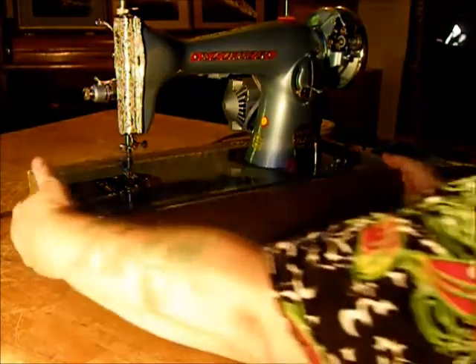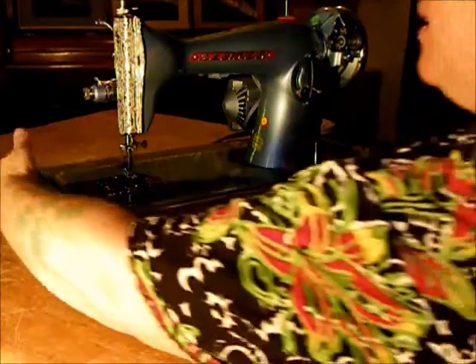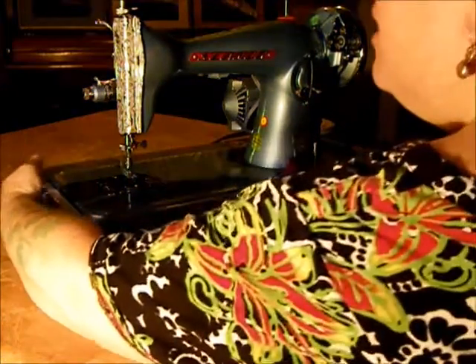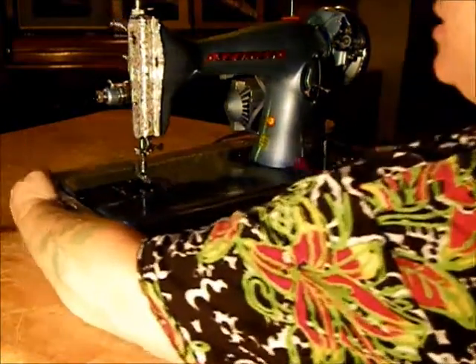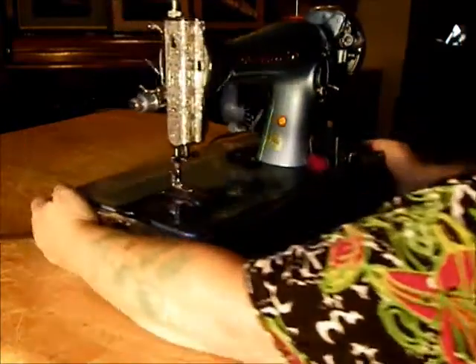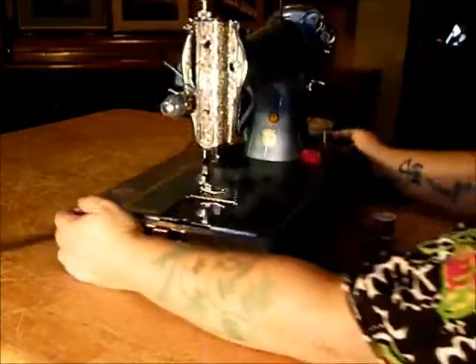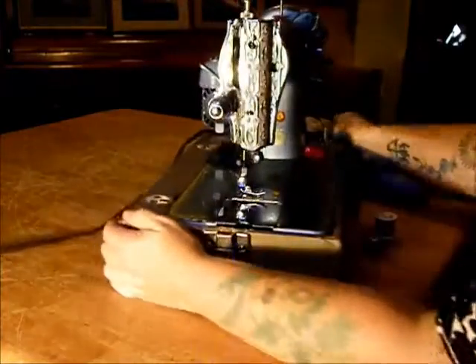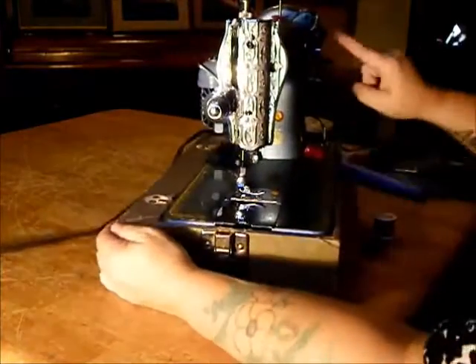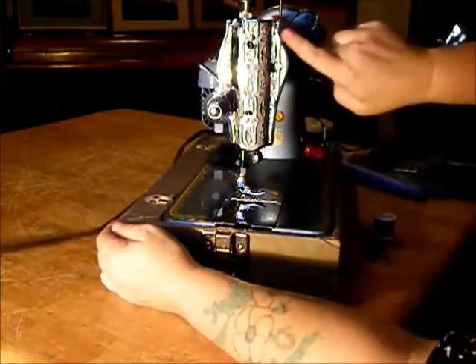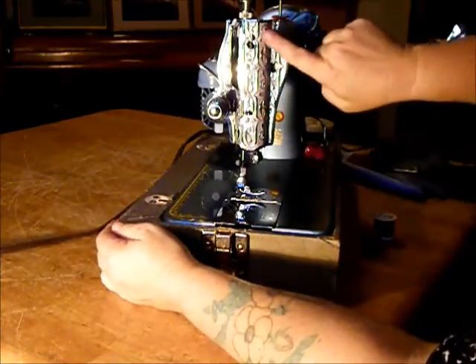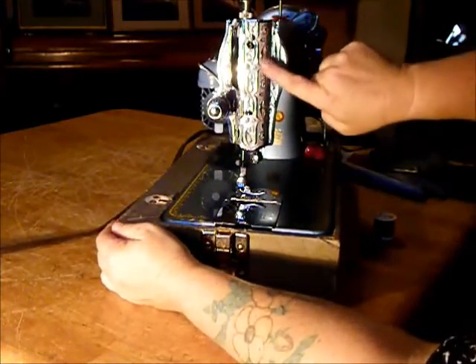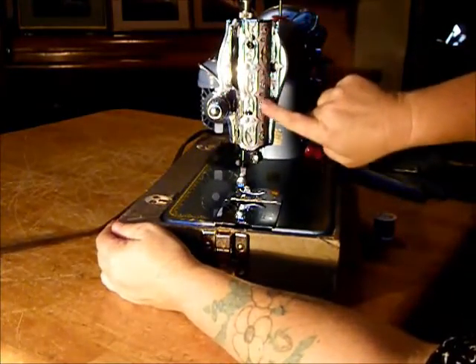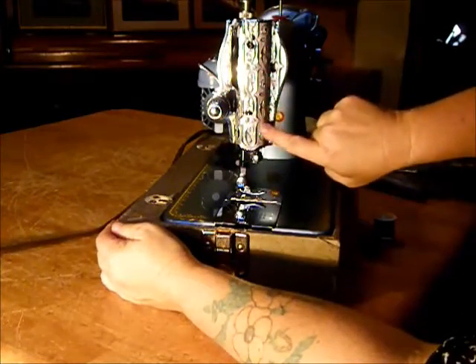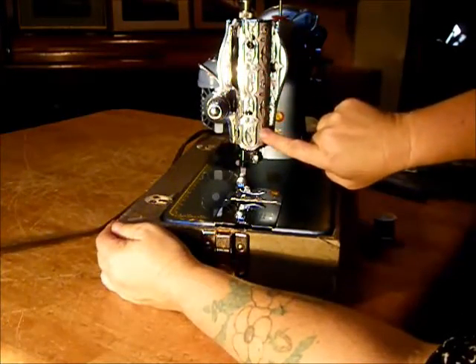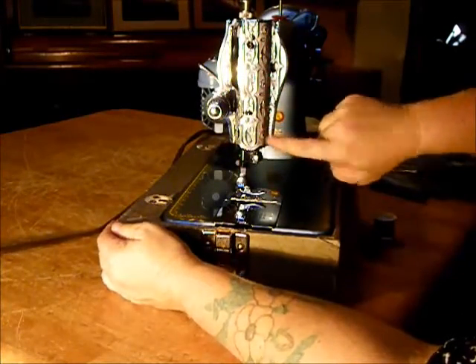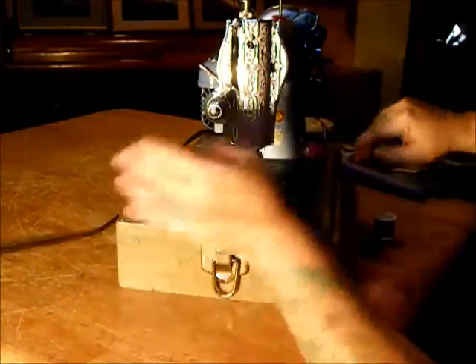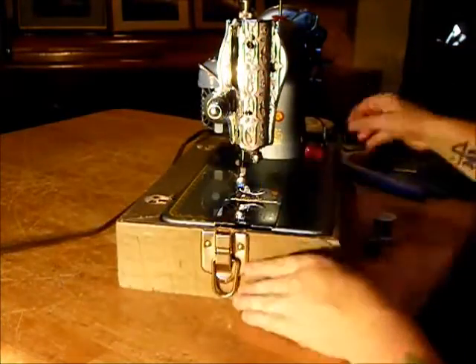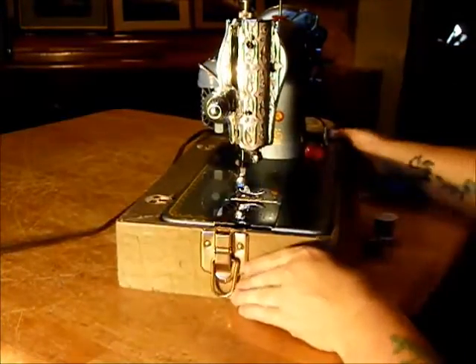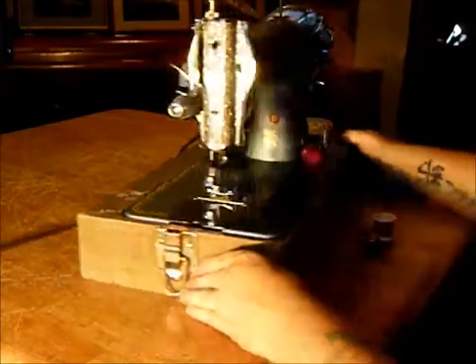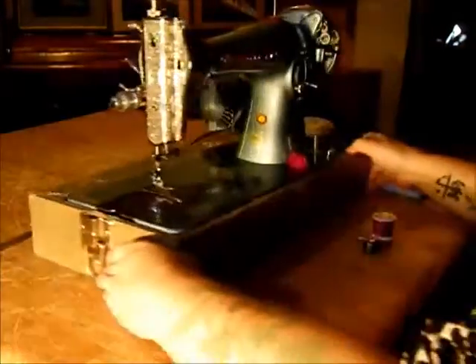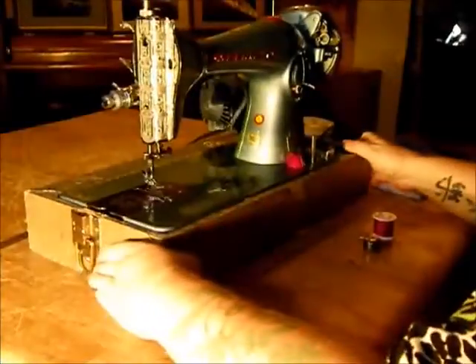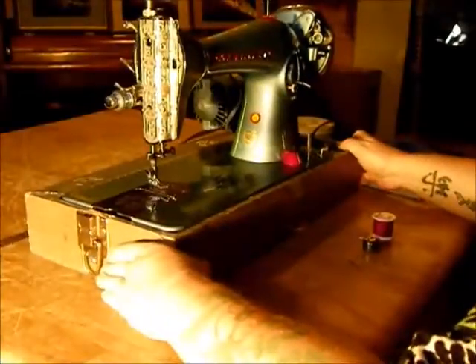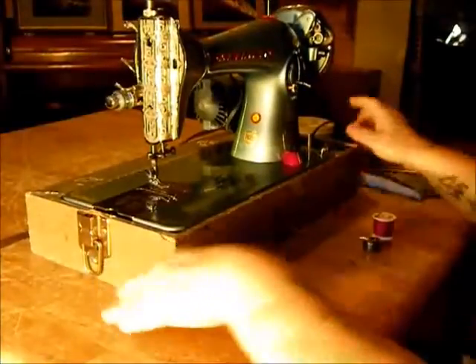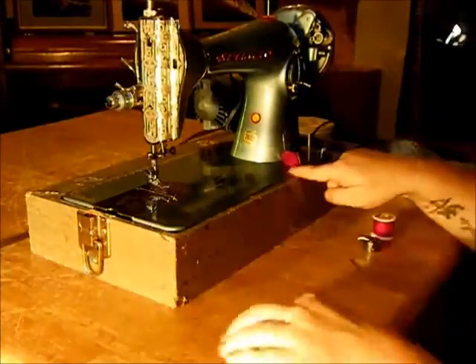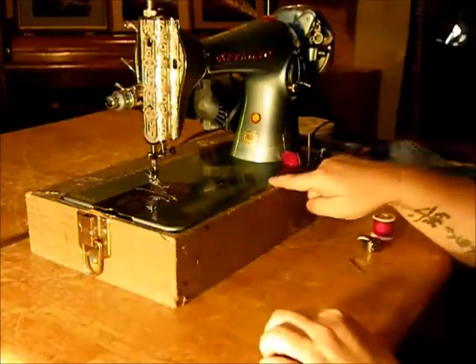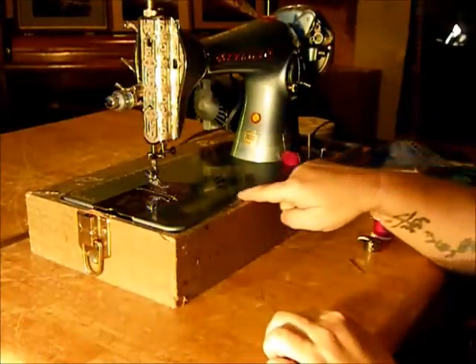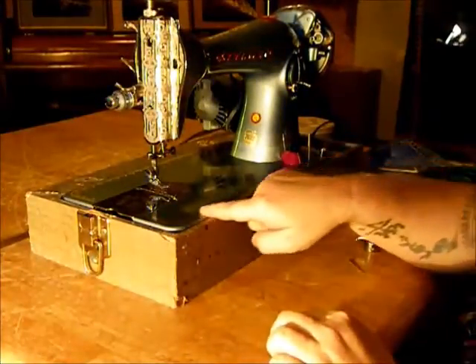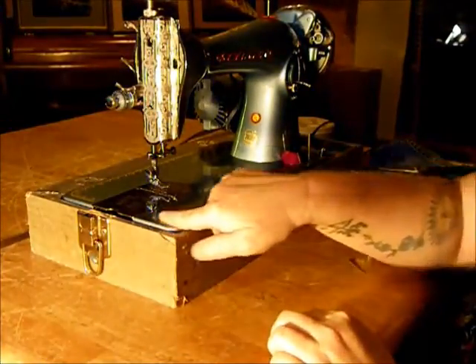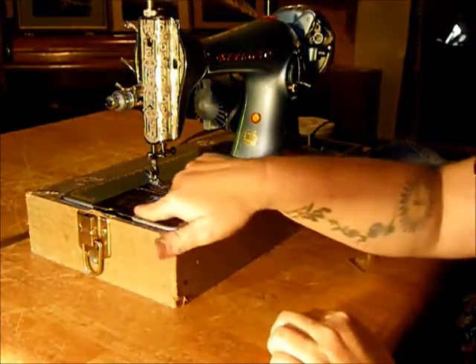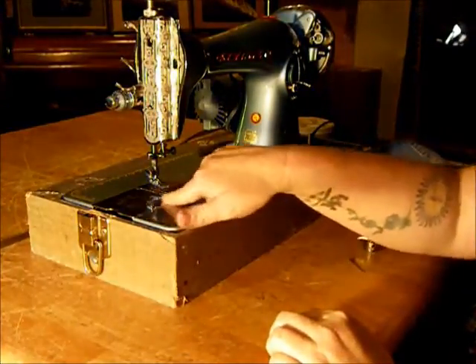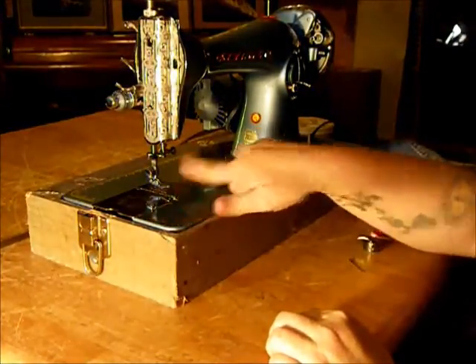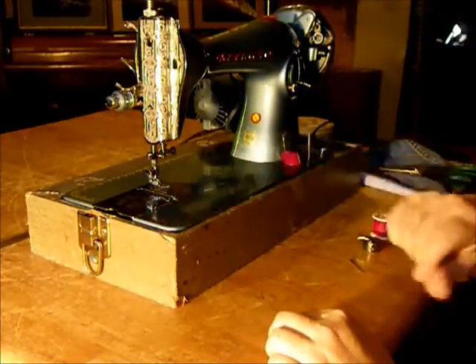Ladies and gentlemen, look at the beautiful faceplate on this one — sort of a mountain decal along here. I've never seen one like that before. Beautiful.